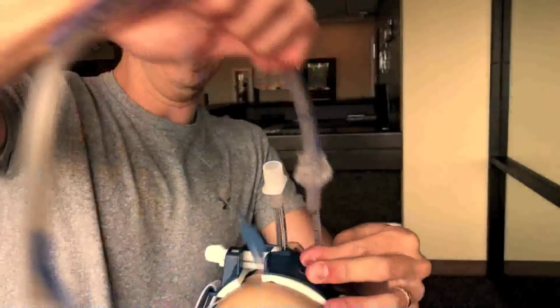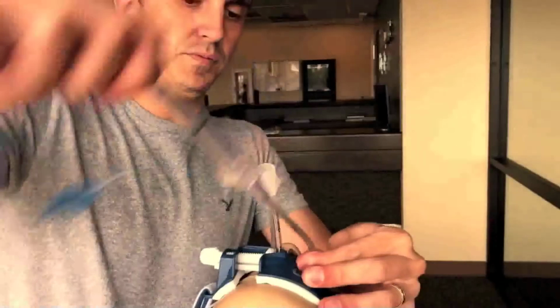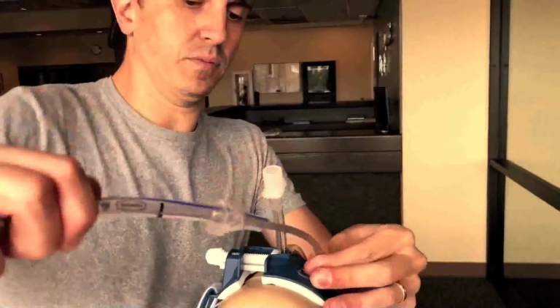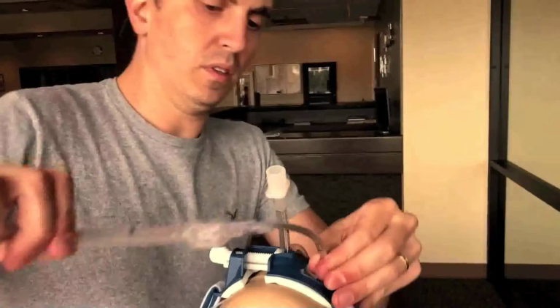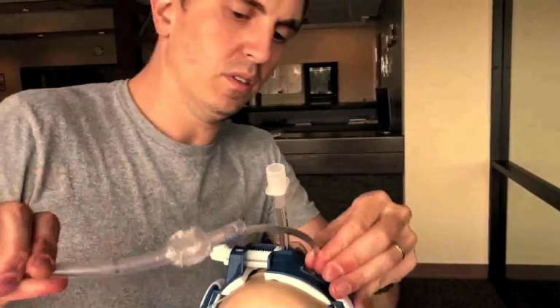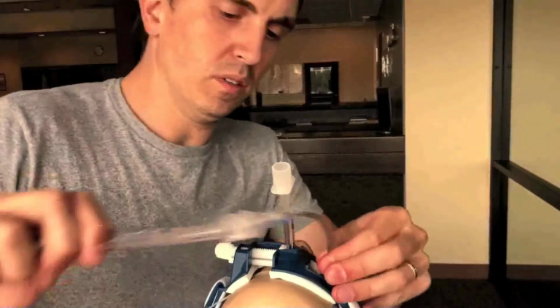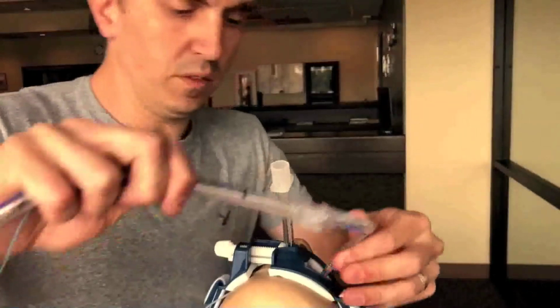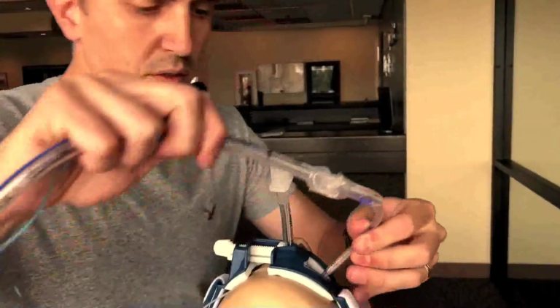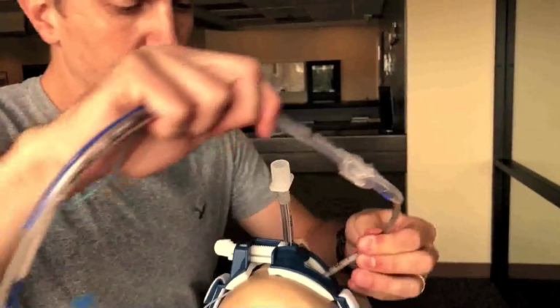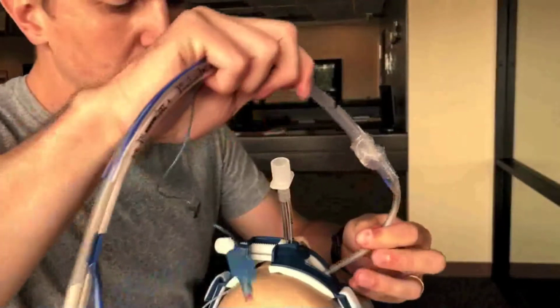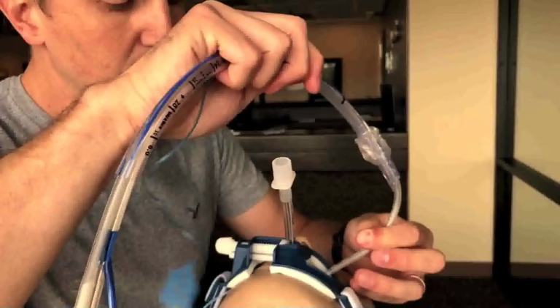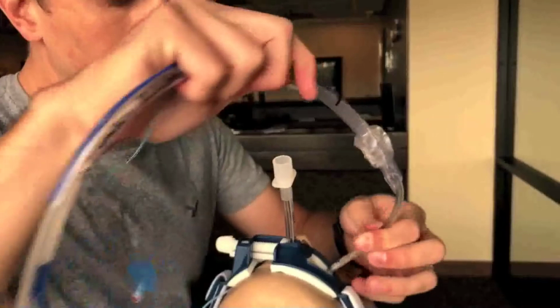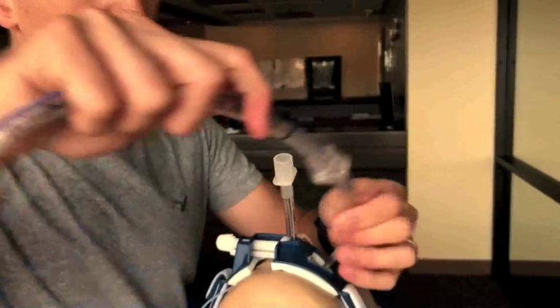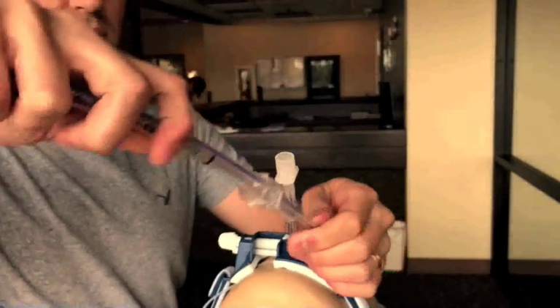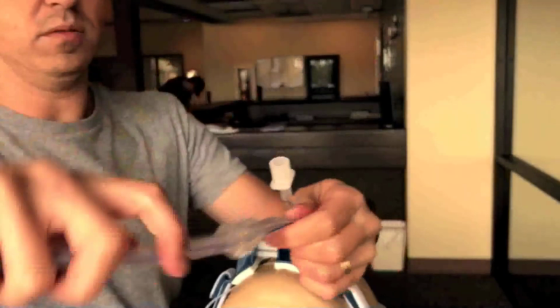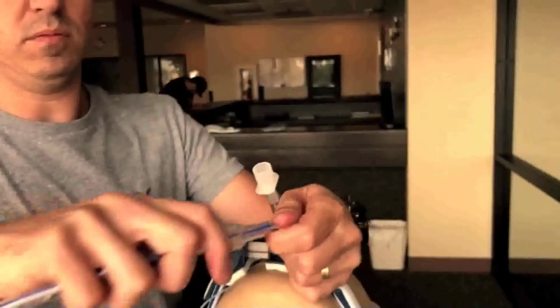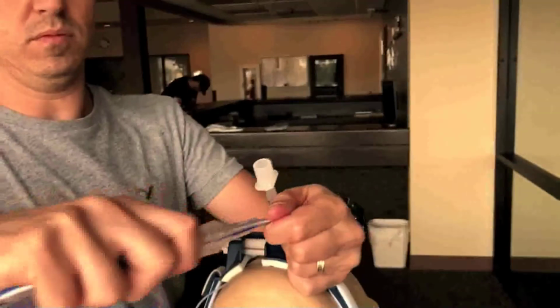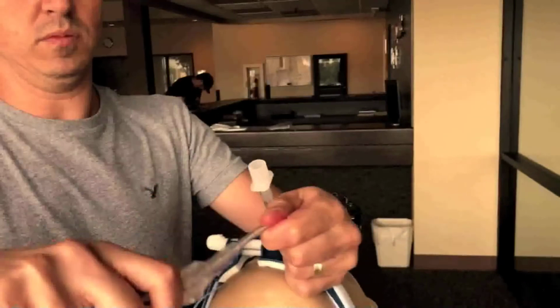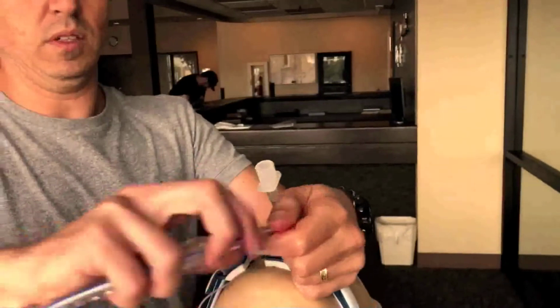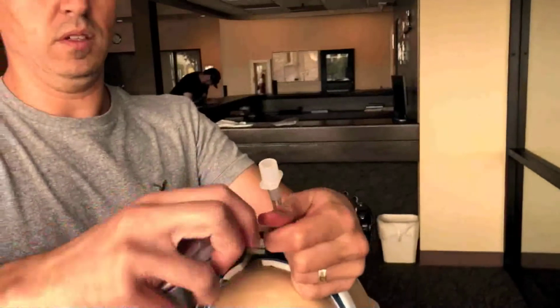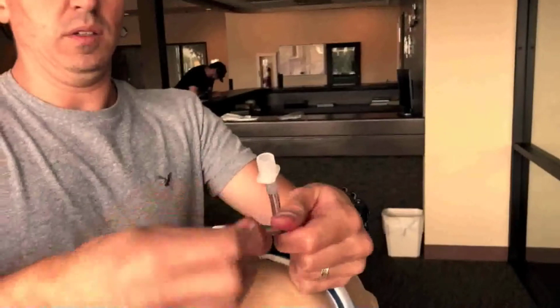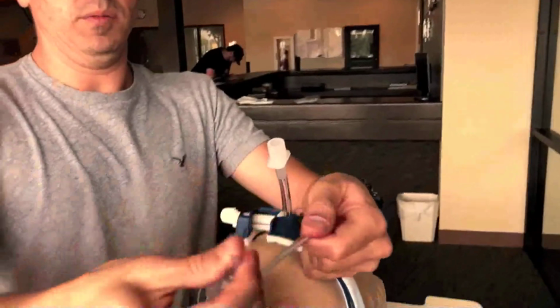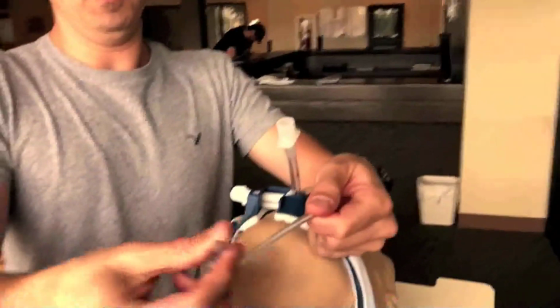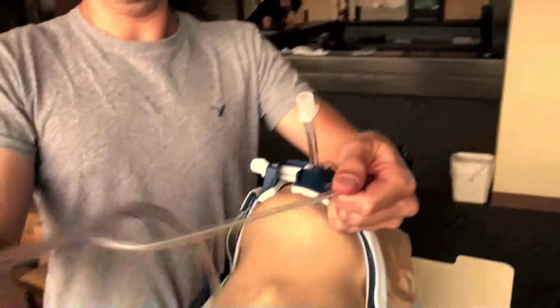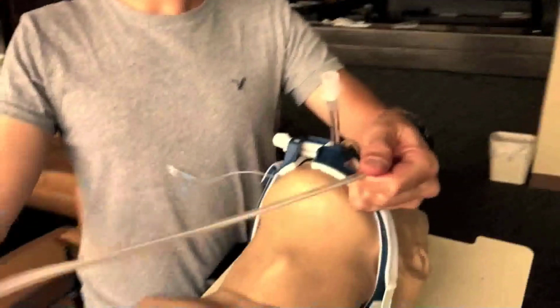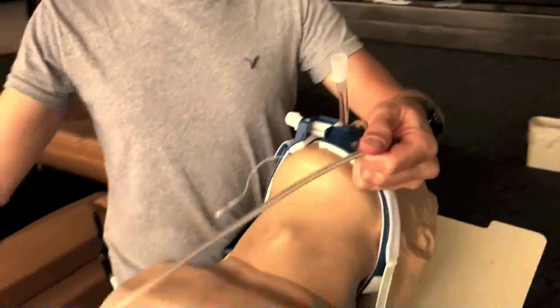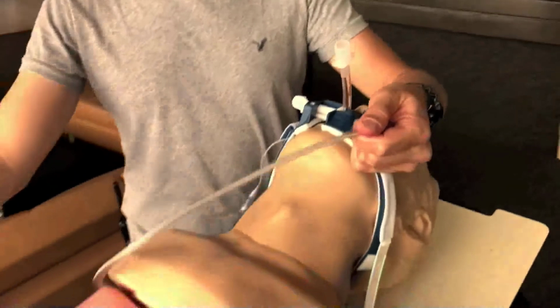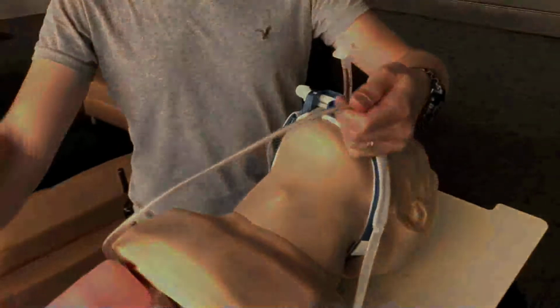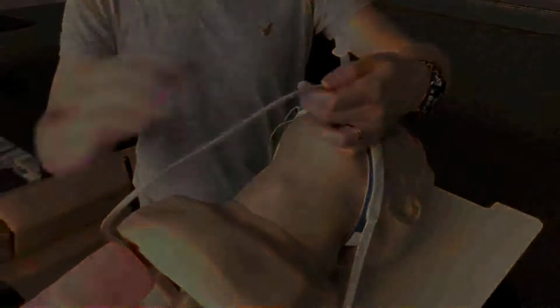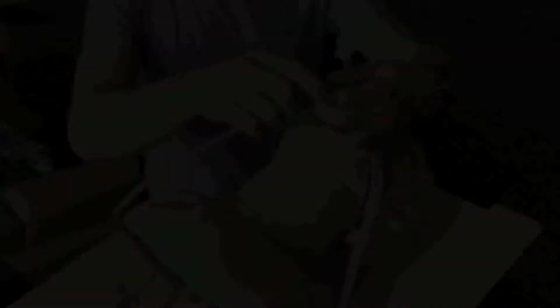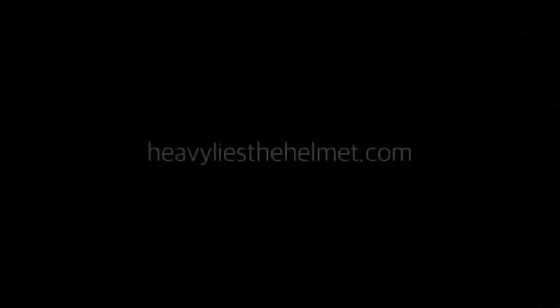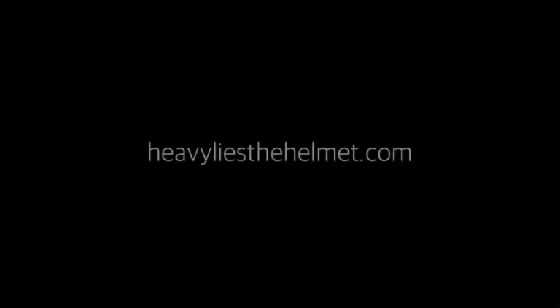We're going to slowly pull off the endotracheal tube while at the same time holding on to the gastric tube, again verifying that depth, and then we're going to tape the tube to the chin independent of the endotracheal tube.